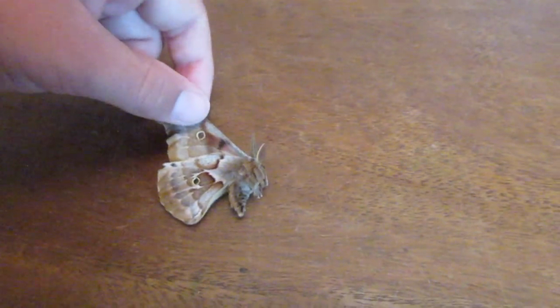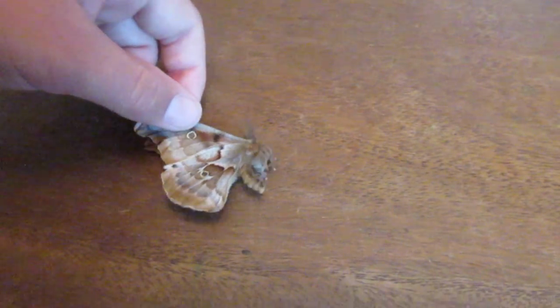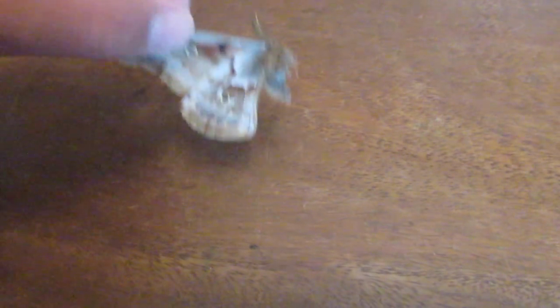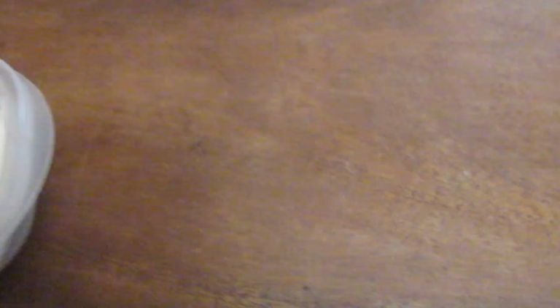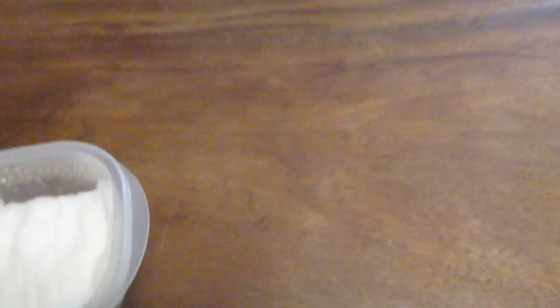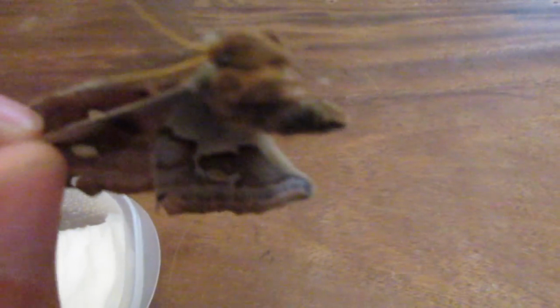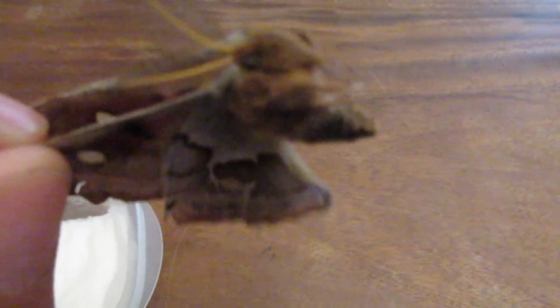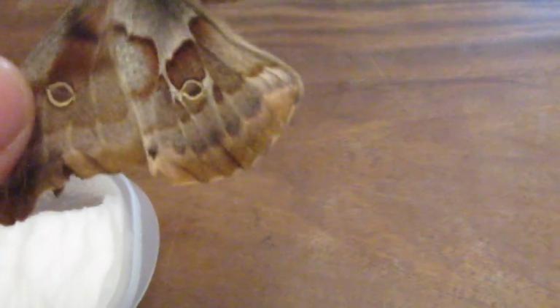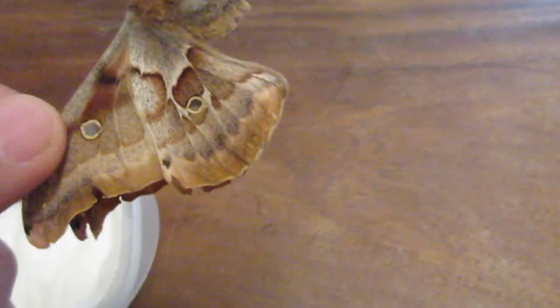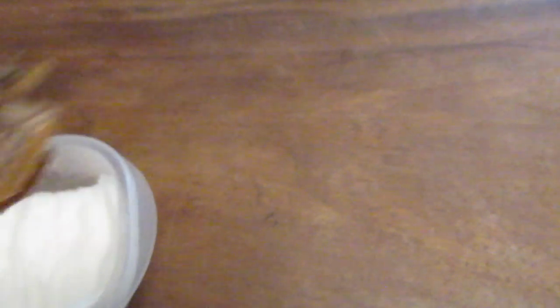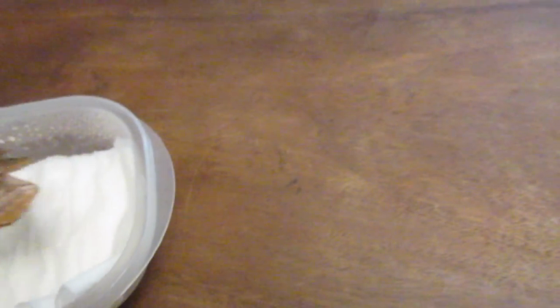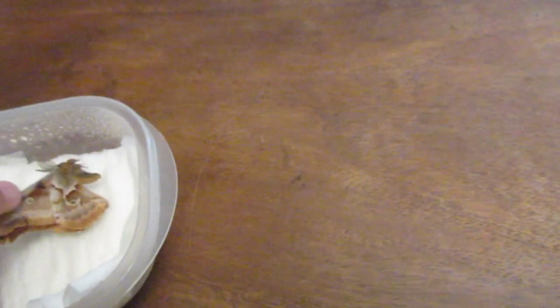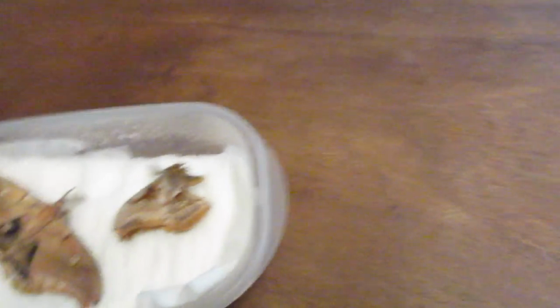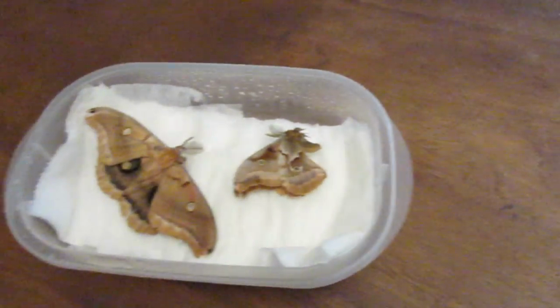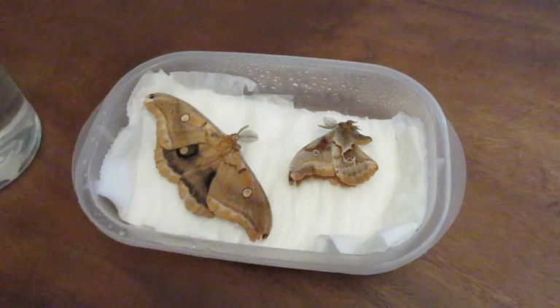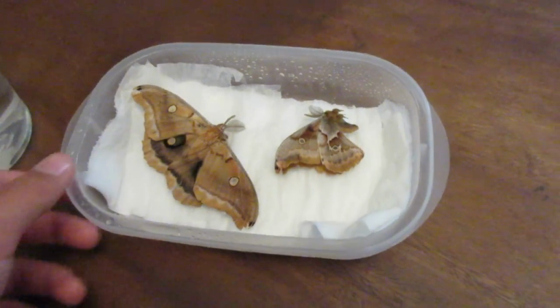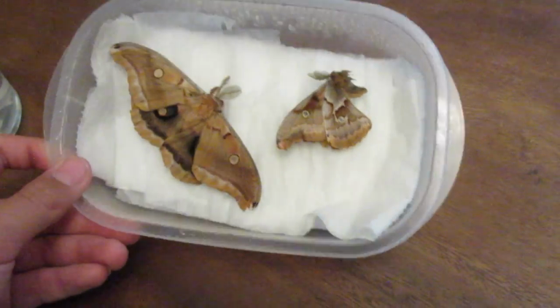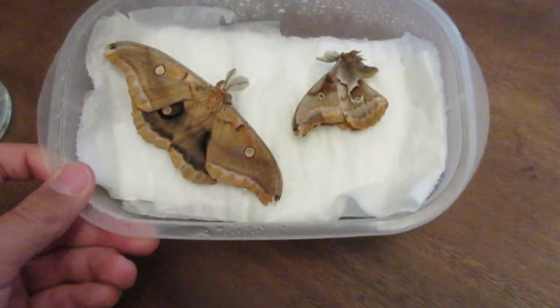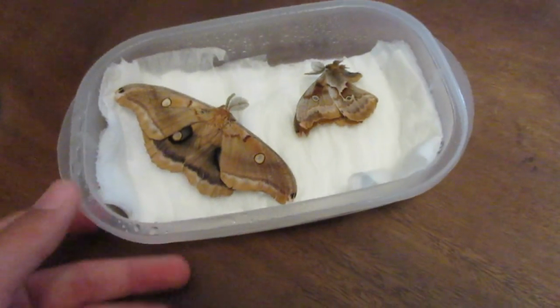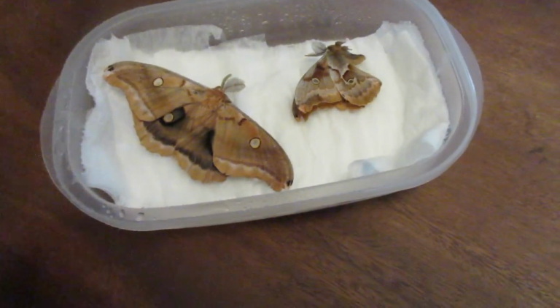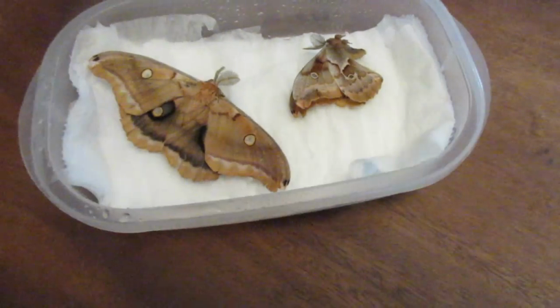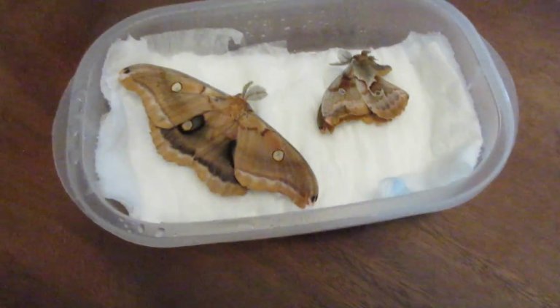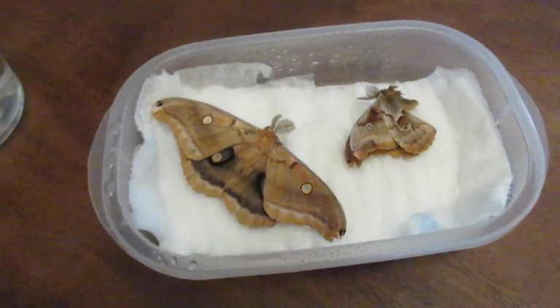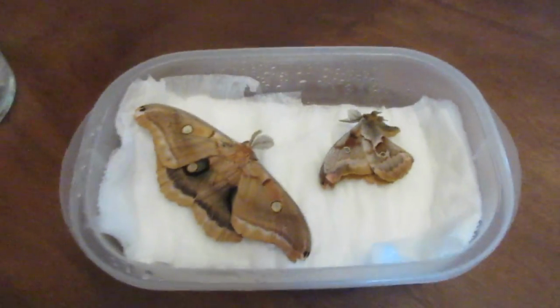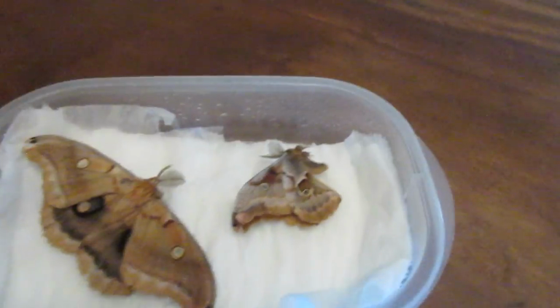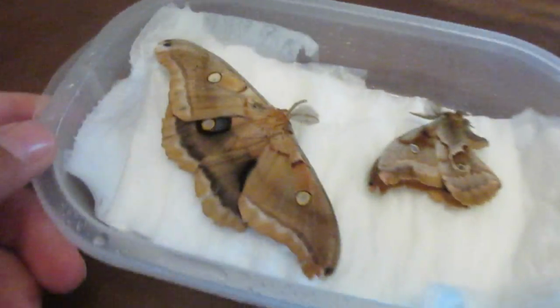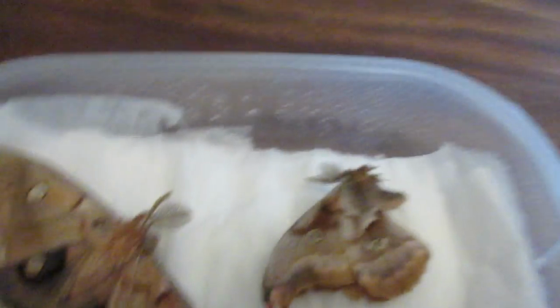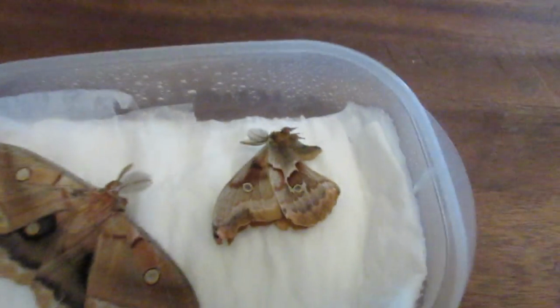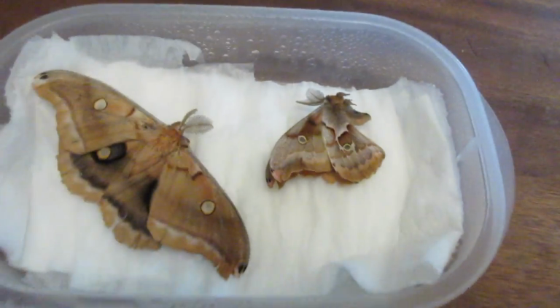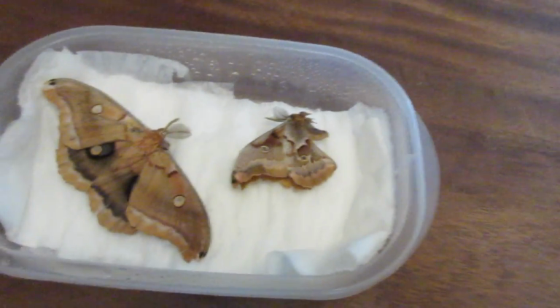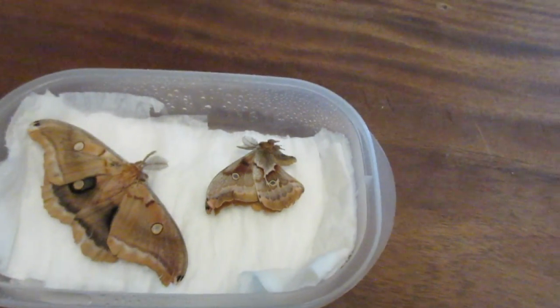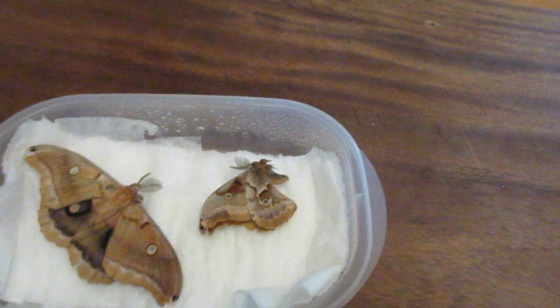Usually when they get shipped from somewhere else, they come in dry. These ones were just found dead. So then you put on a cover and just put it in the fridge for at least 48 hours — so two days.